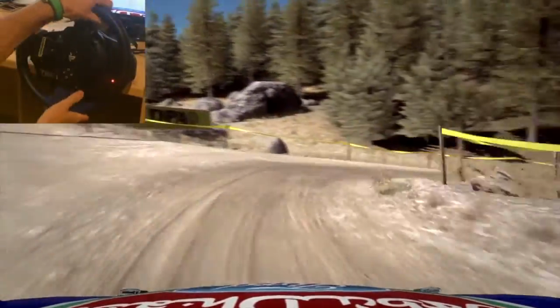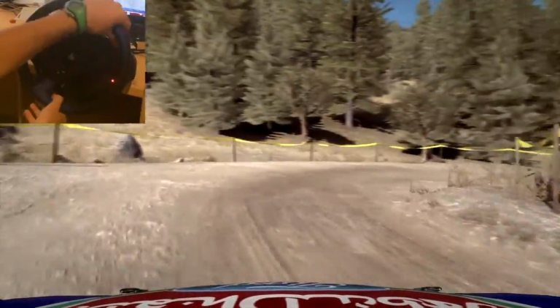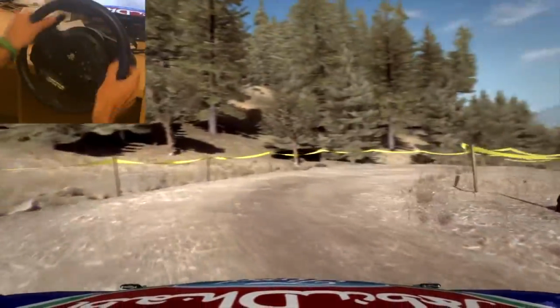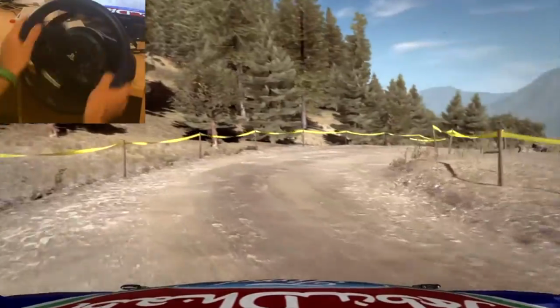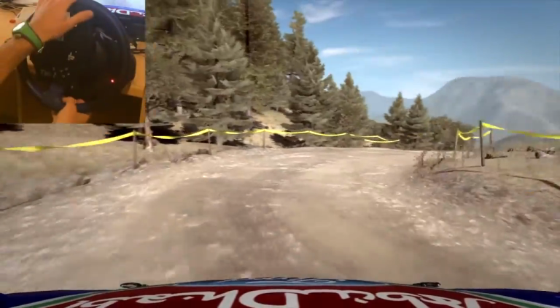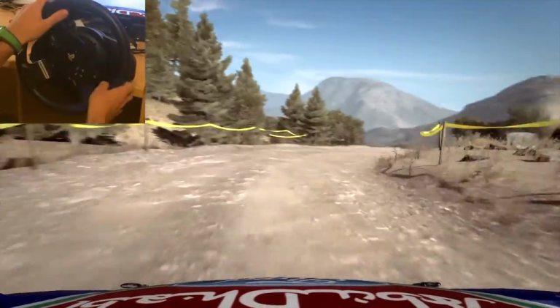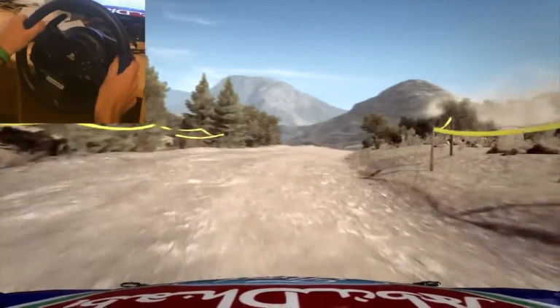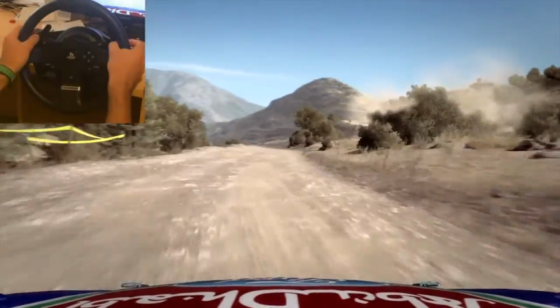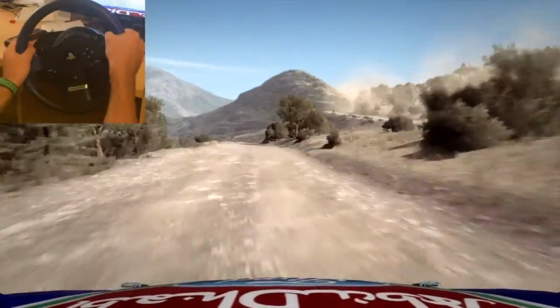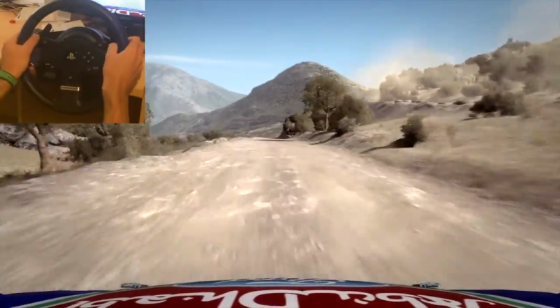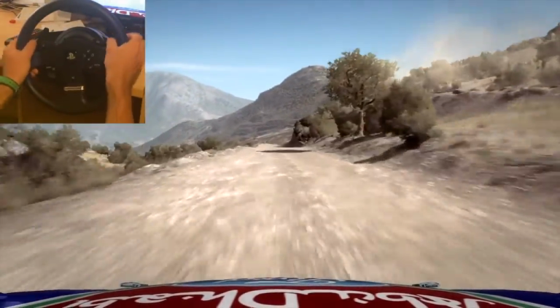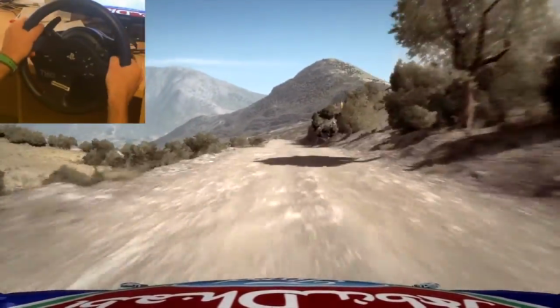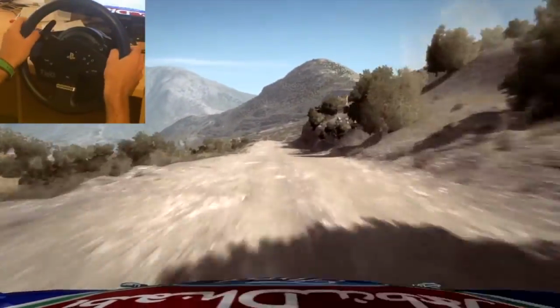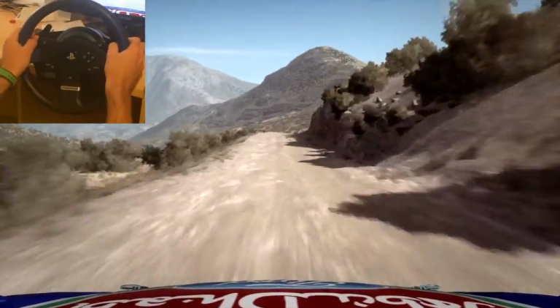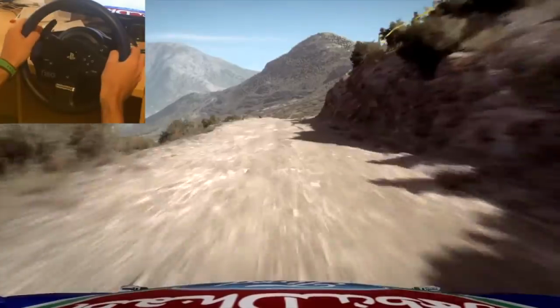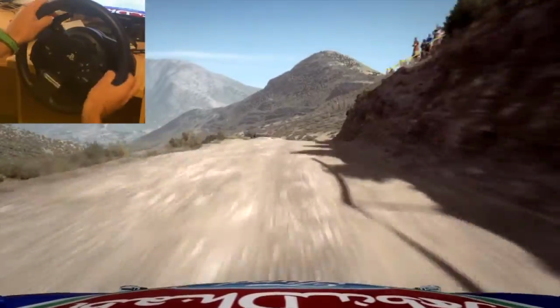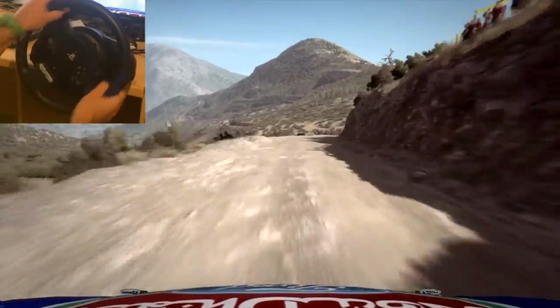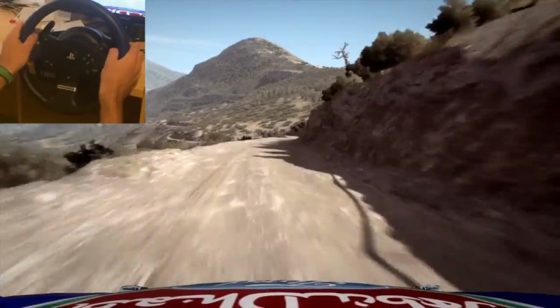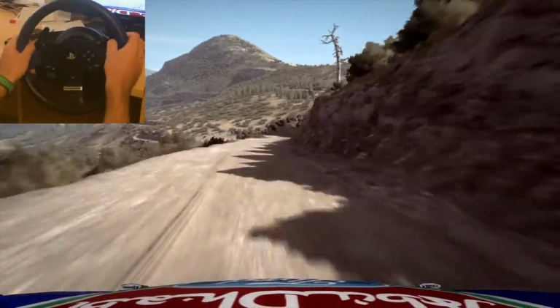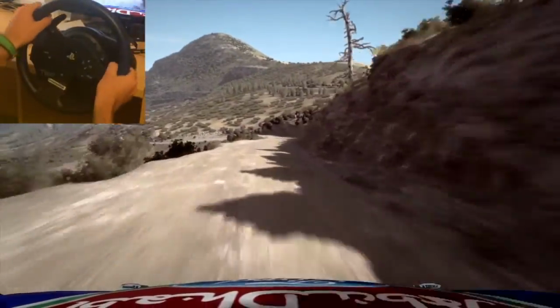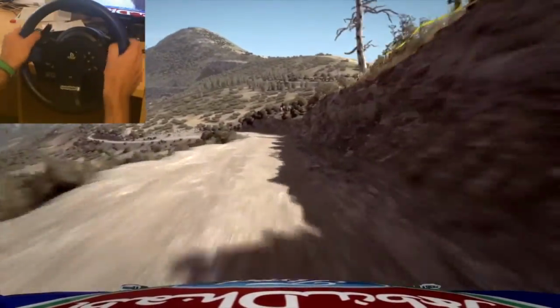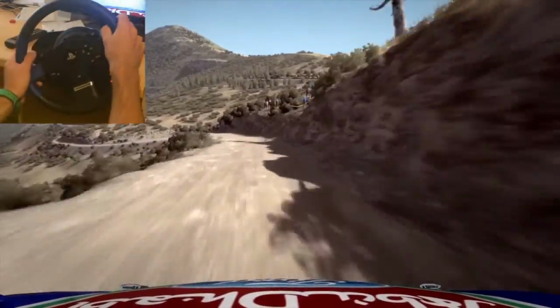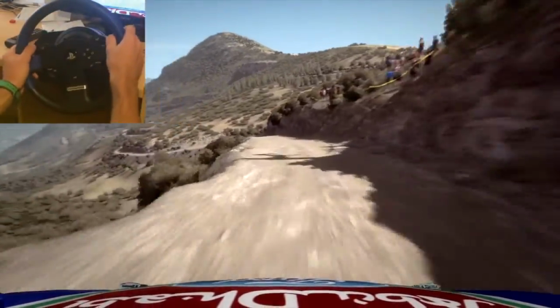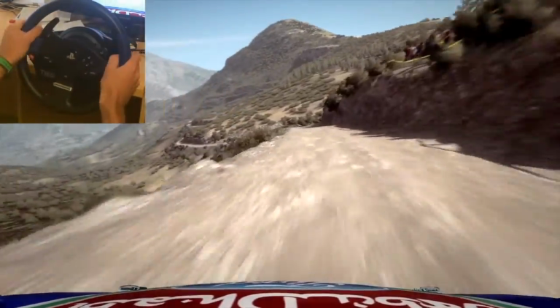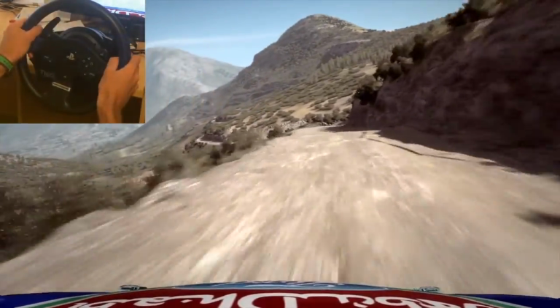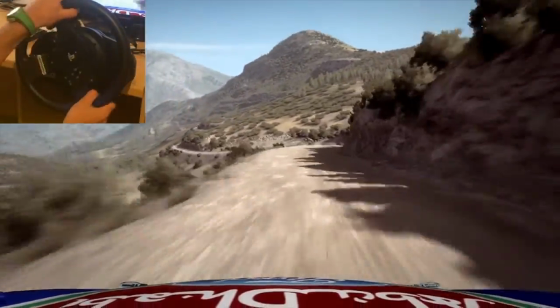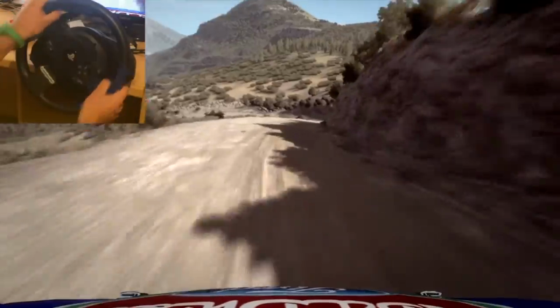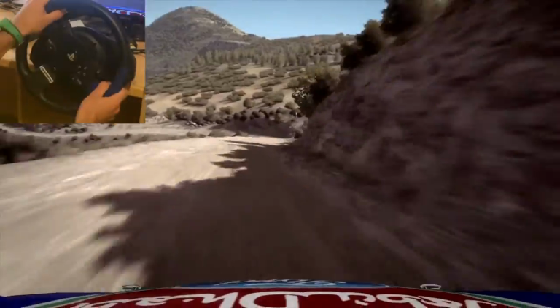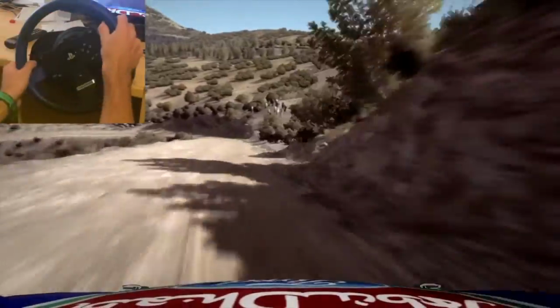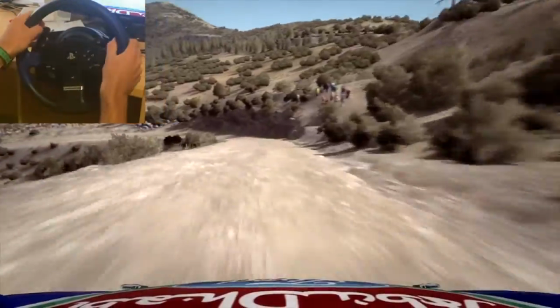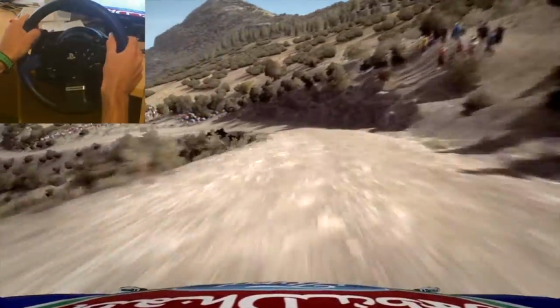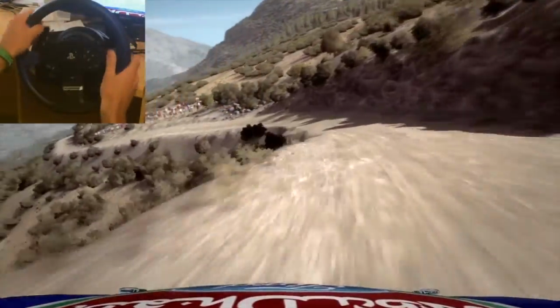80, right 5 continues for 130 over bumps, caution left 6 half long, small jump, into right 6 long, into left 3 don't cut.